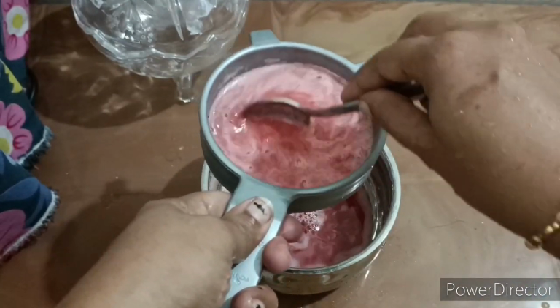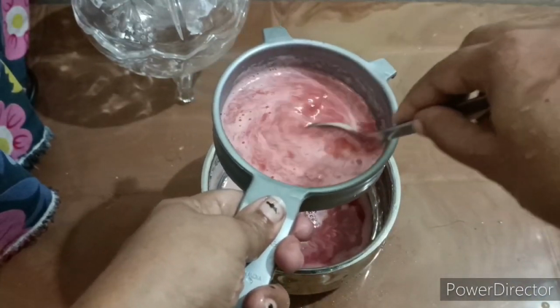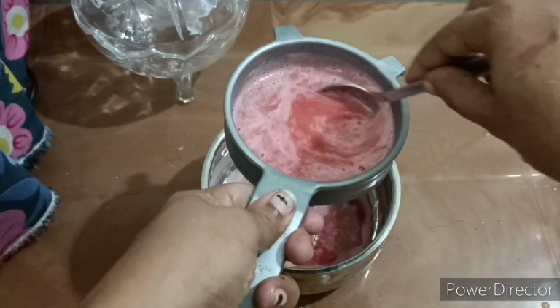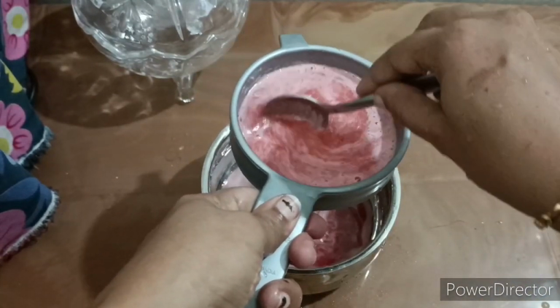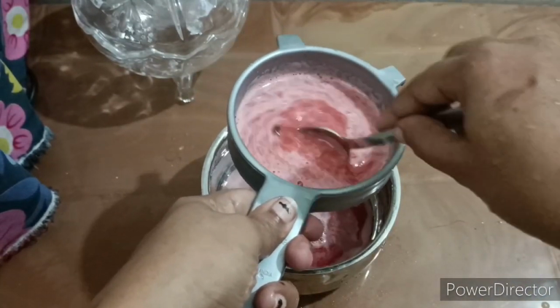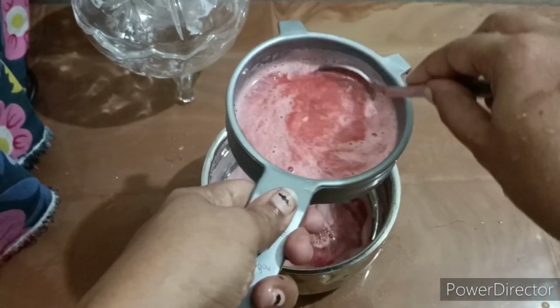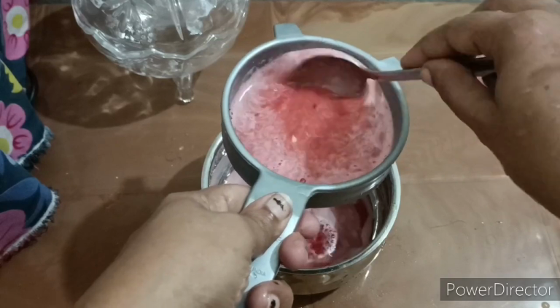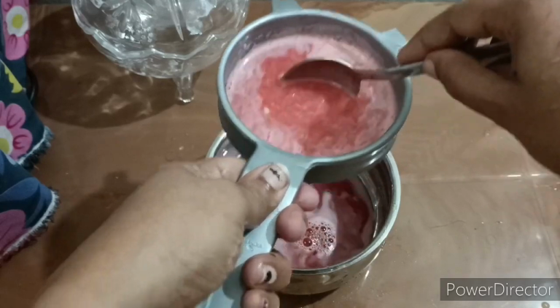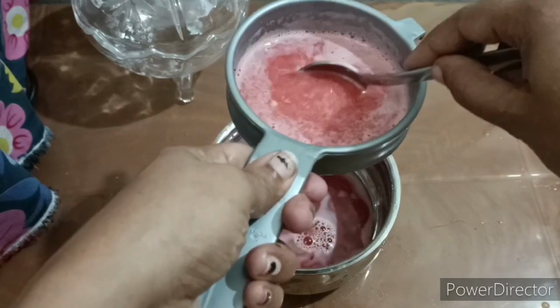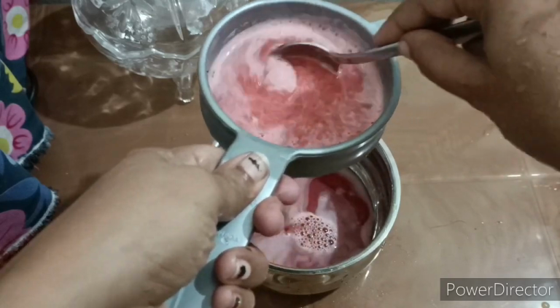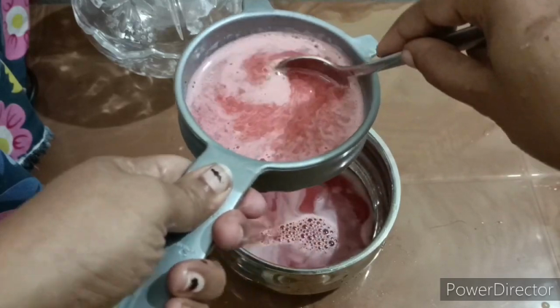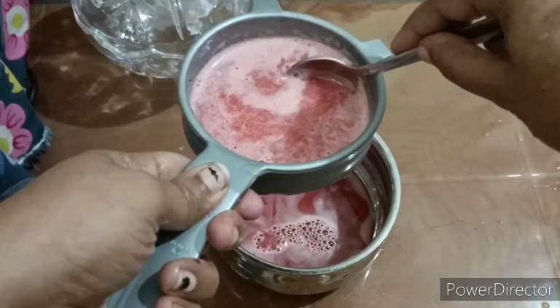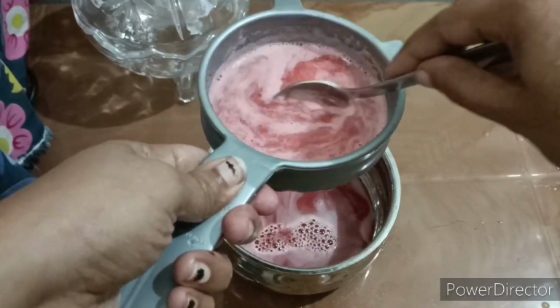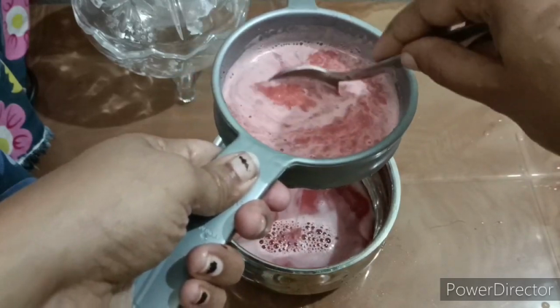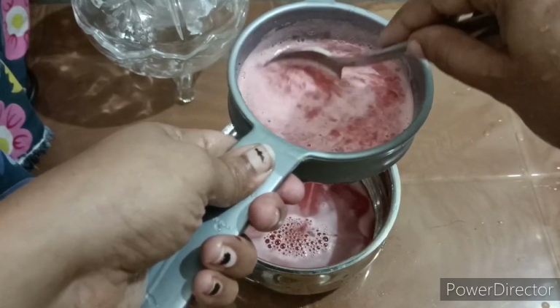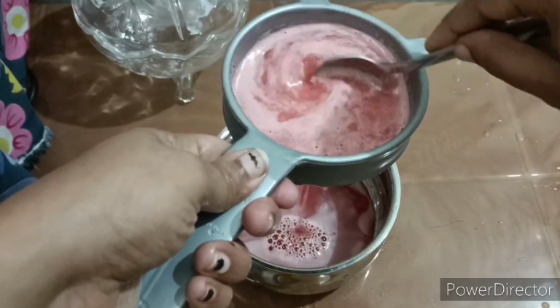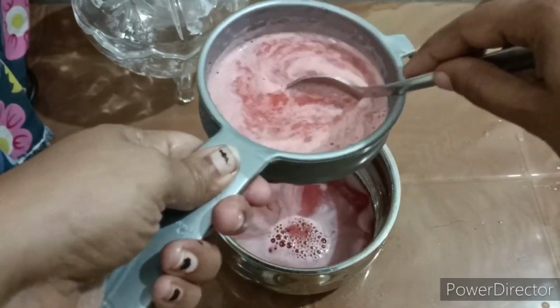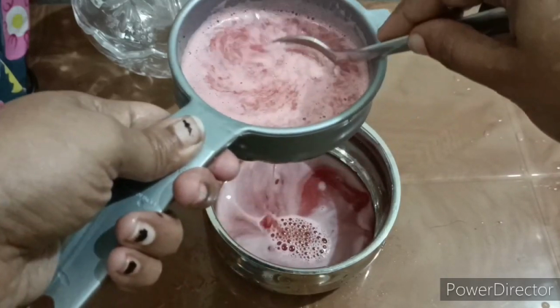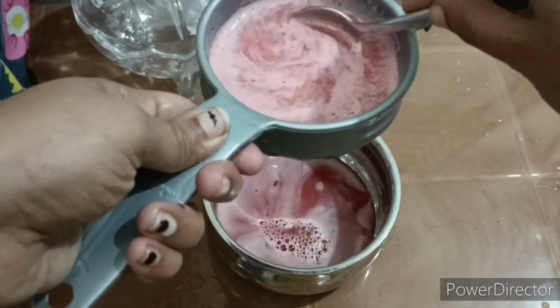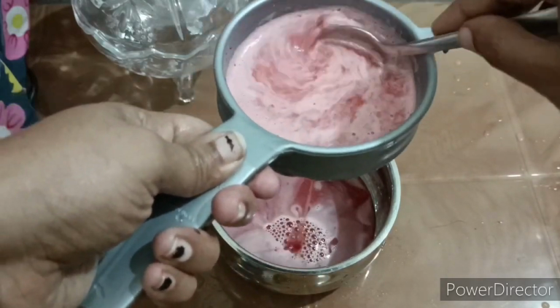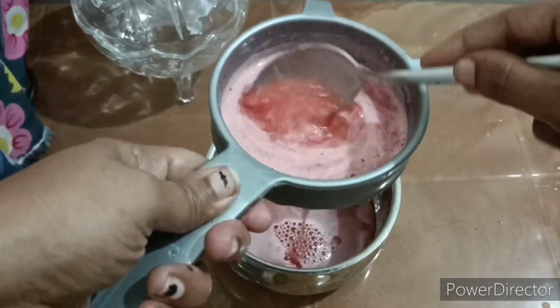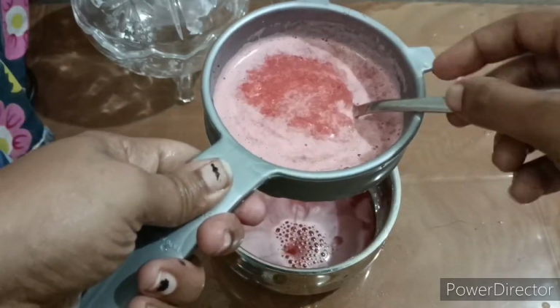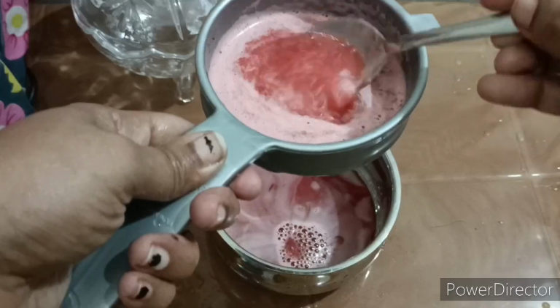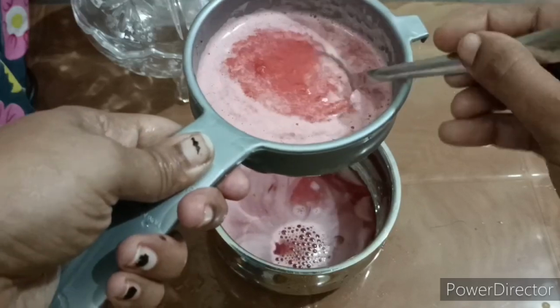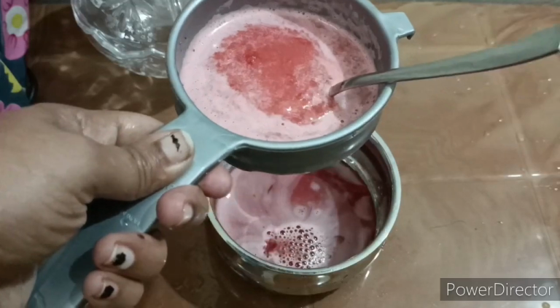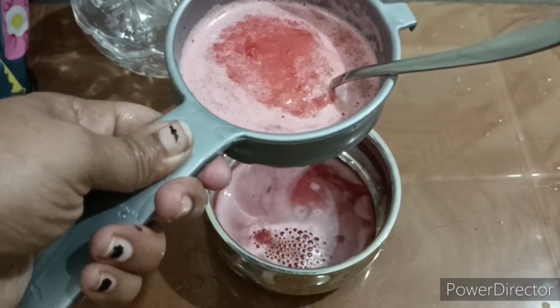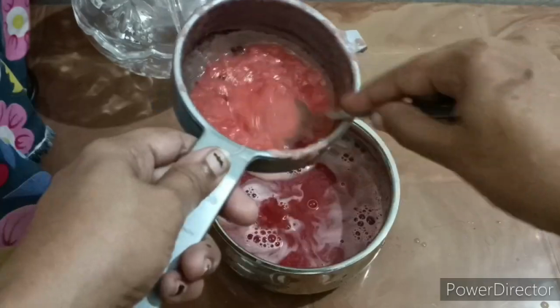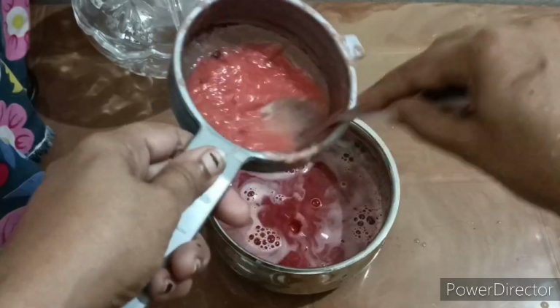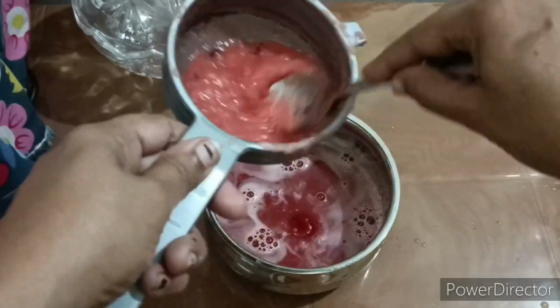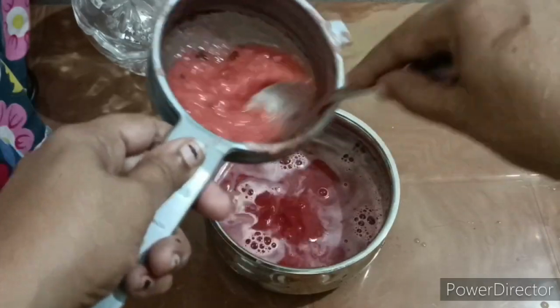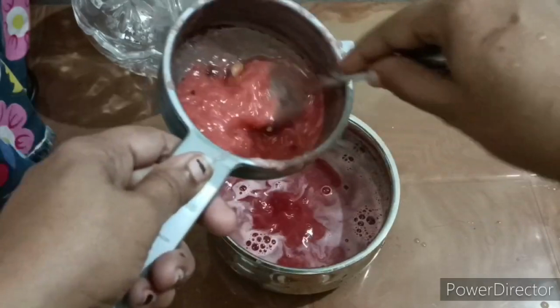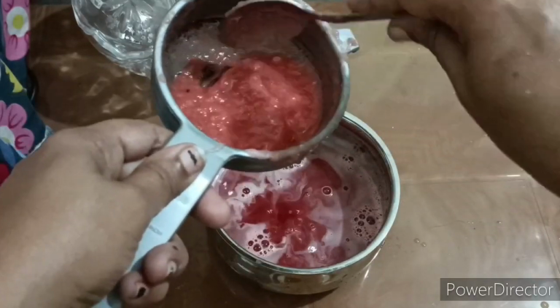You can add subja seeds. Let's add salt and ice cubes. If you add the watermelon juice, we have got the subja seeds ready.